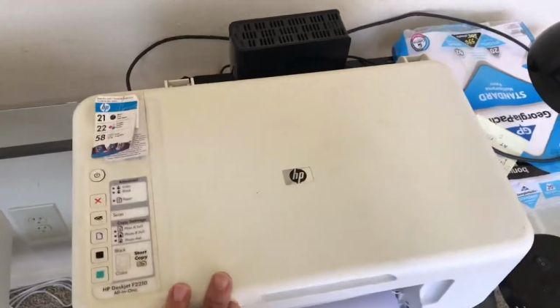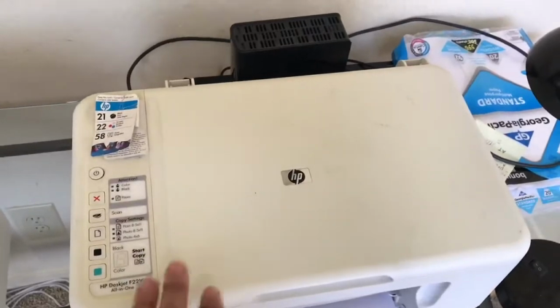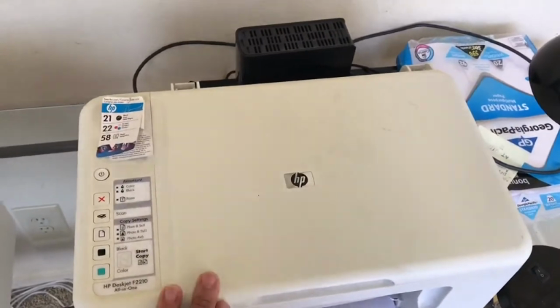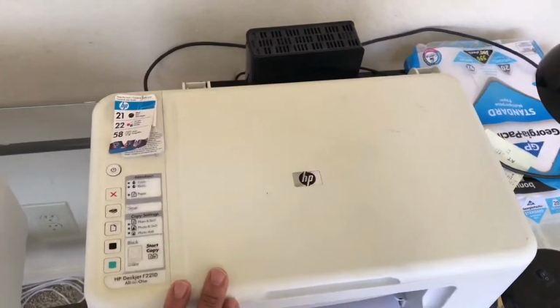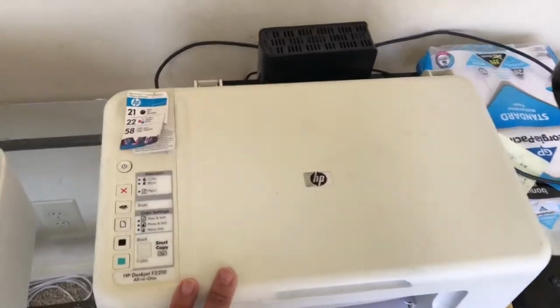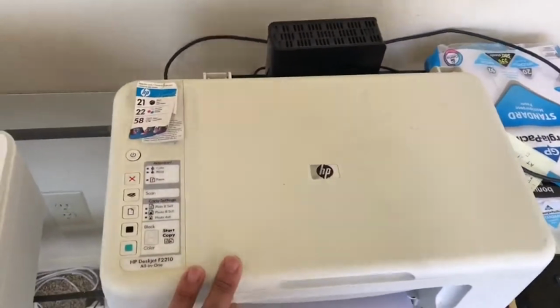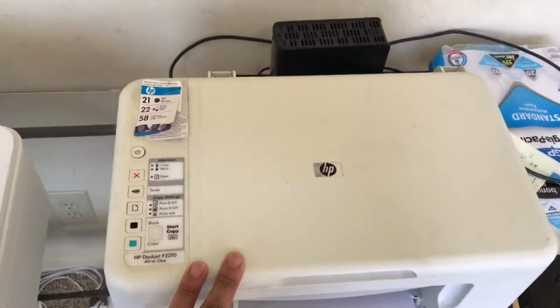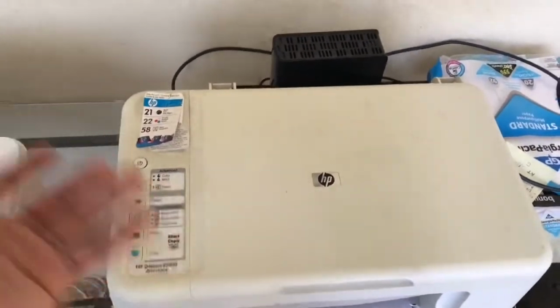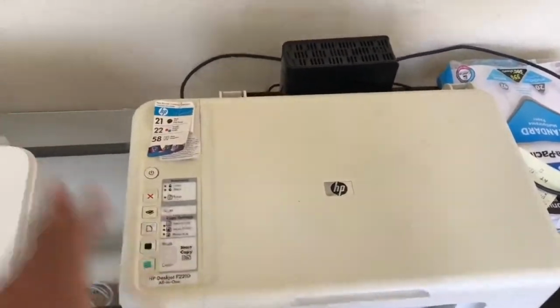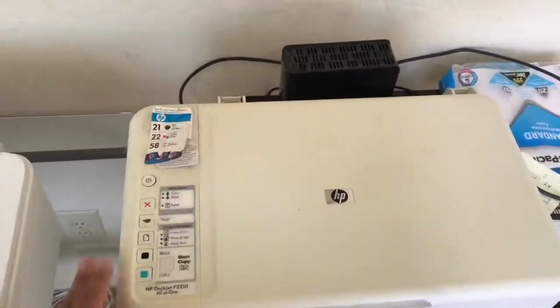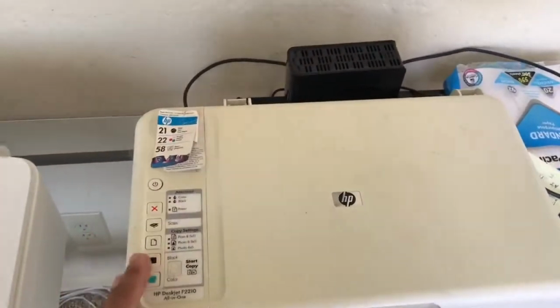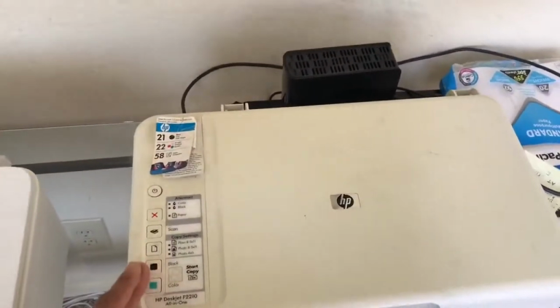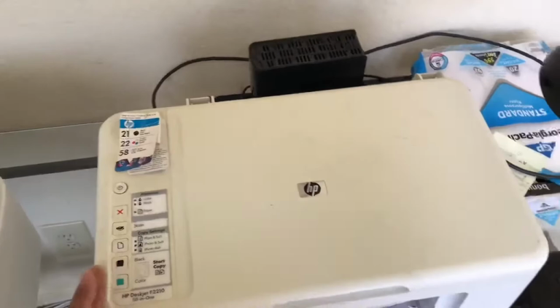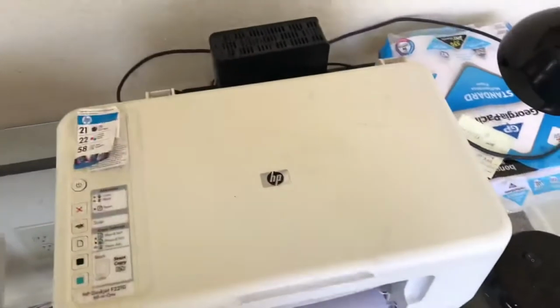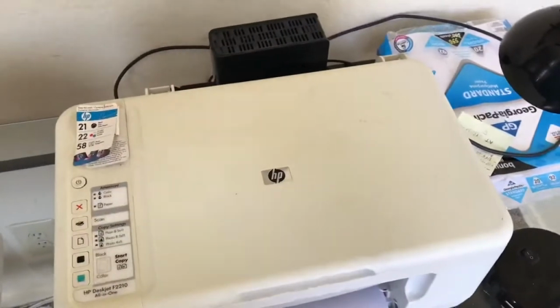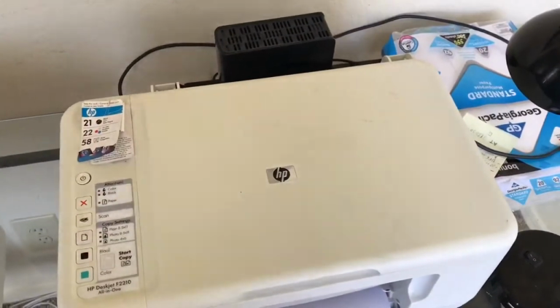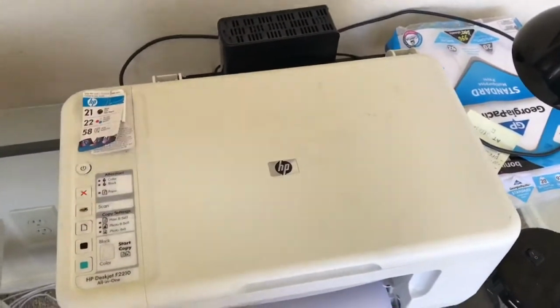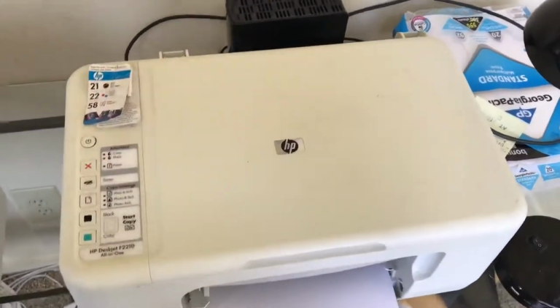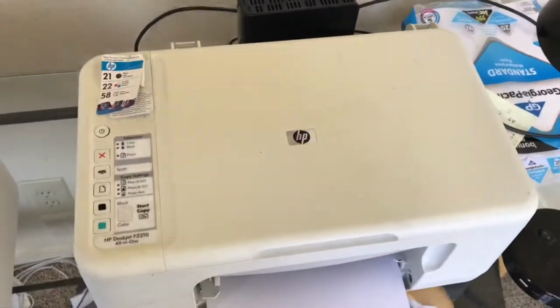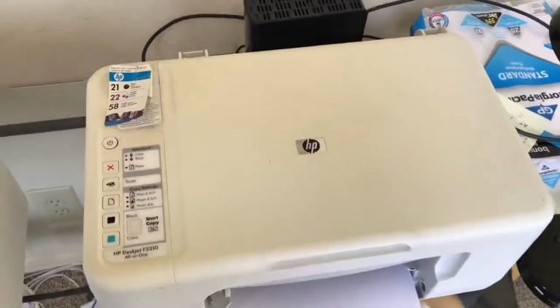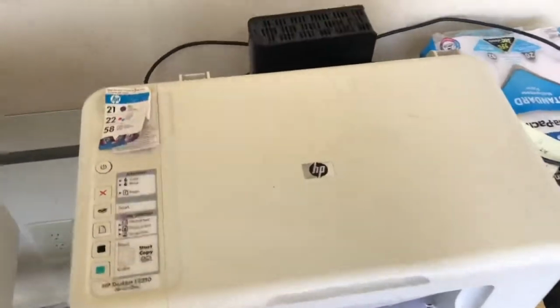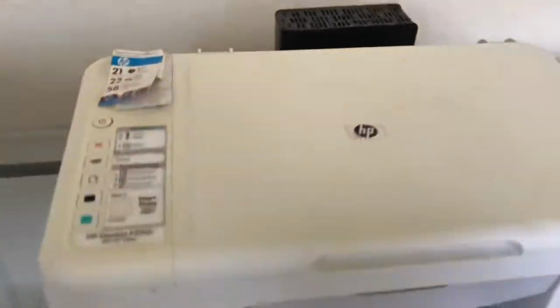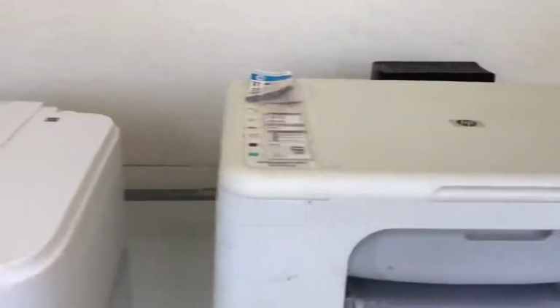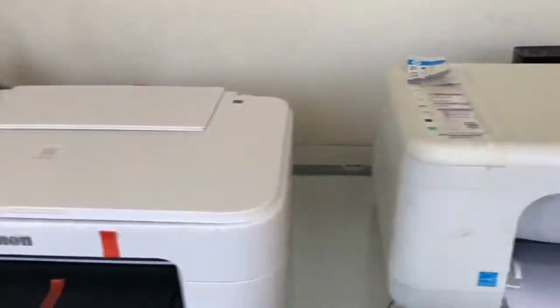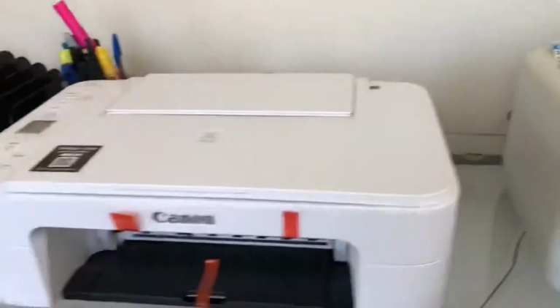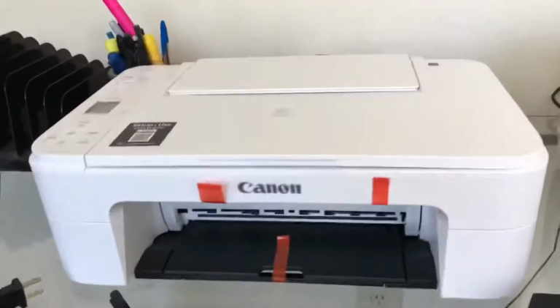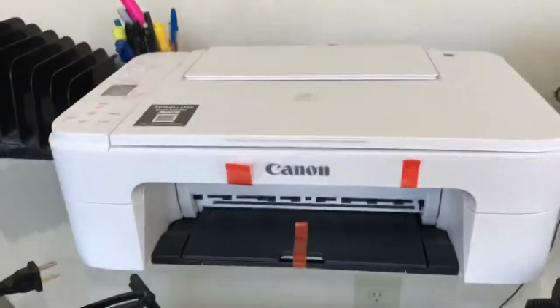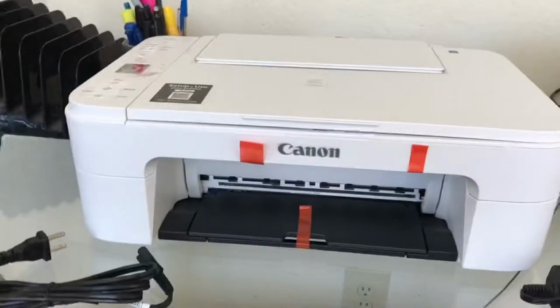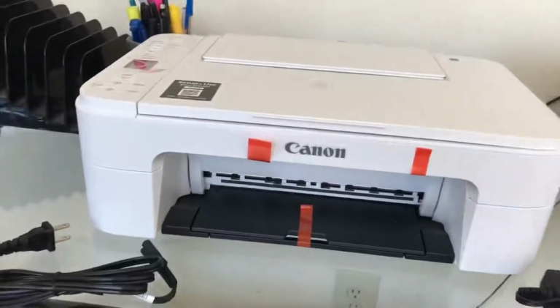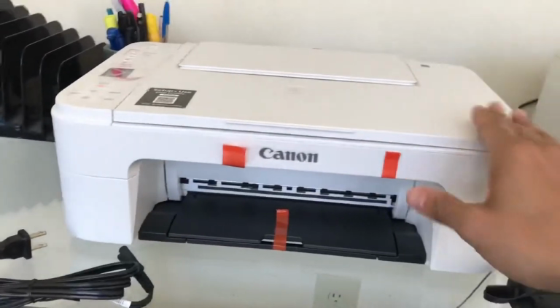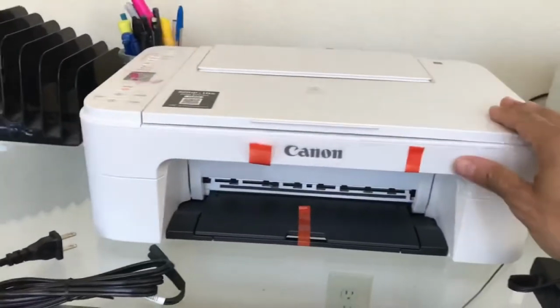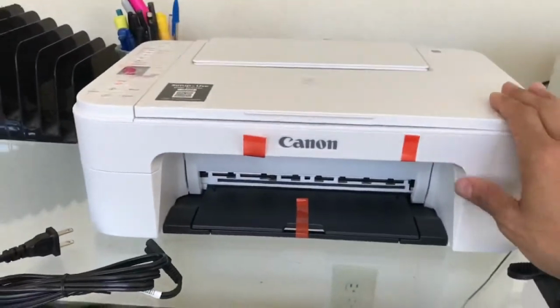This HP has kind of yellowed over the years — I don't know why, it just did about a year ago. I've had this printer for about 10 years and it's worked very well. It replaced the slowest Epson ever that I had in college. Anyway, this Canon is very nice.